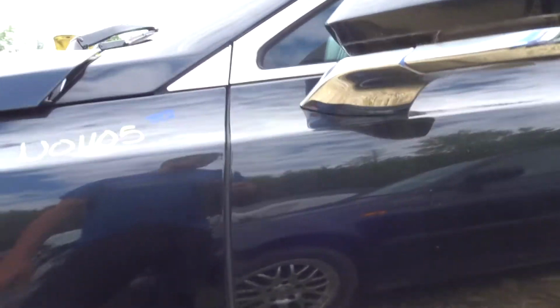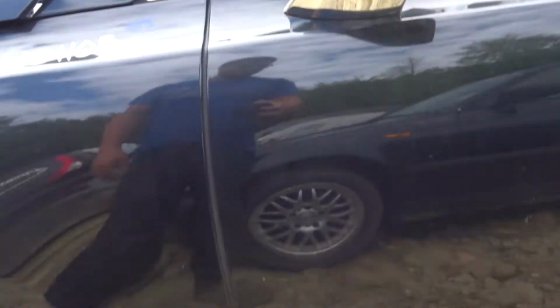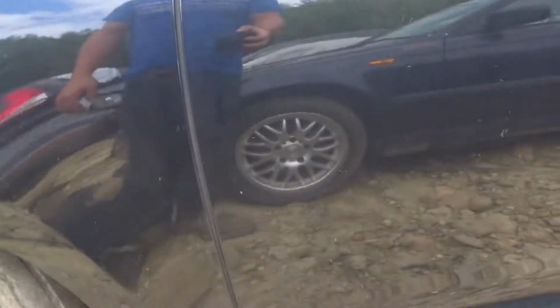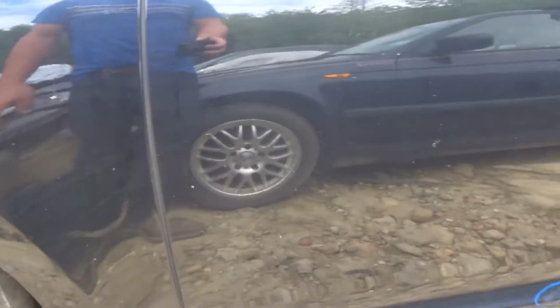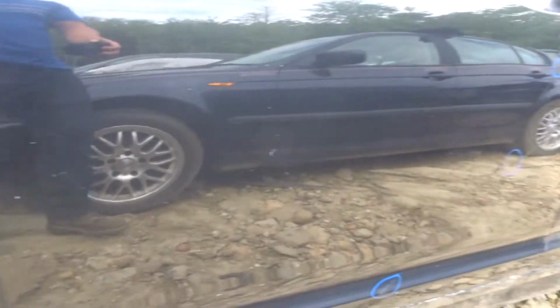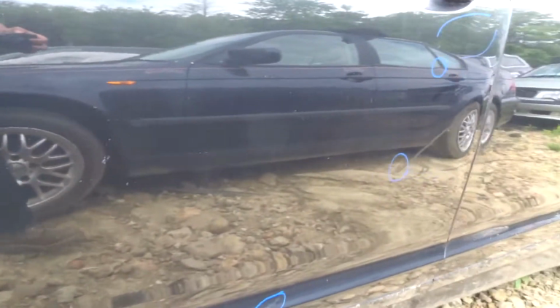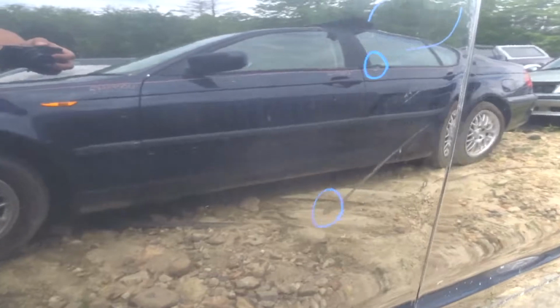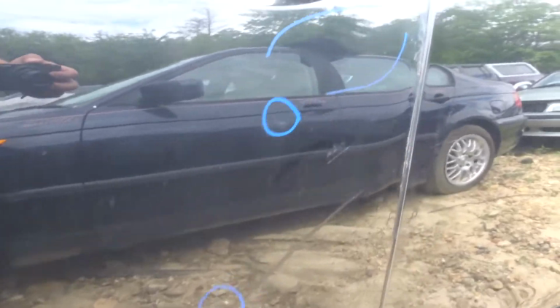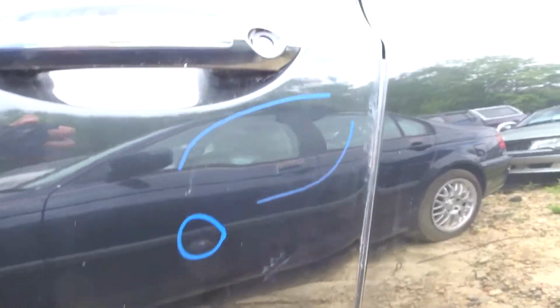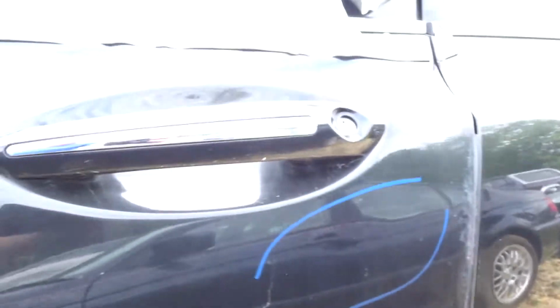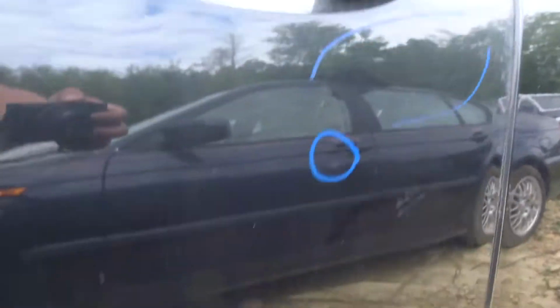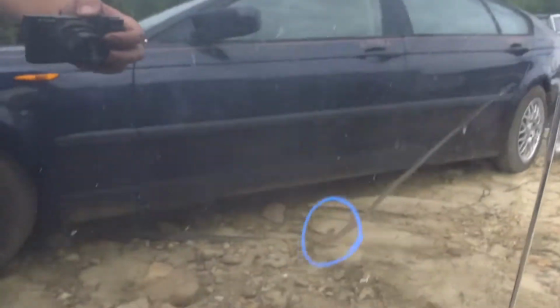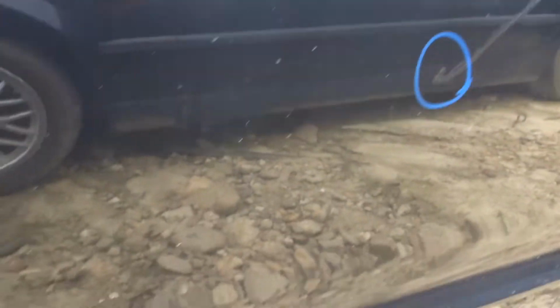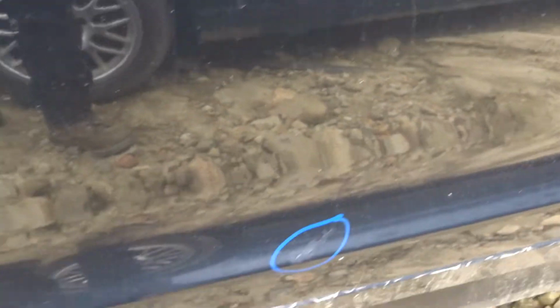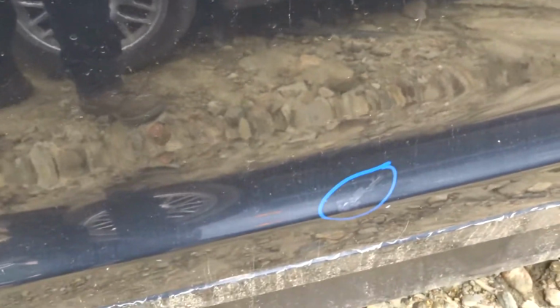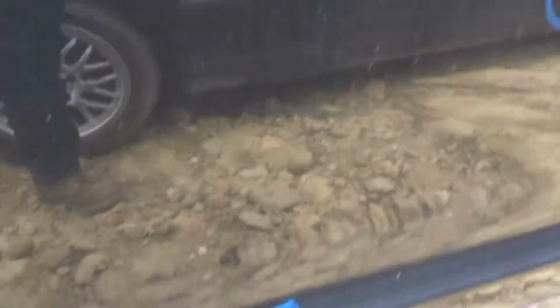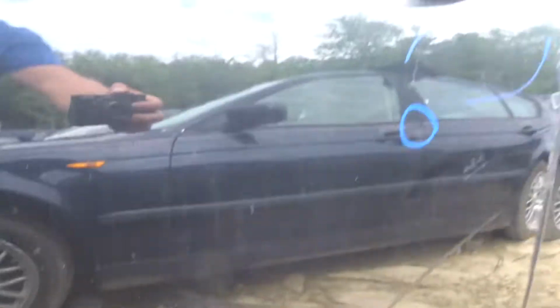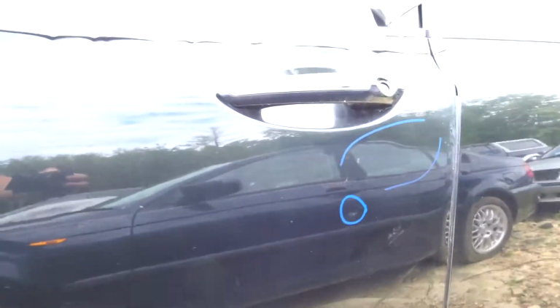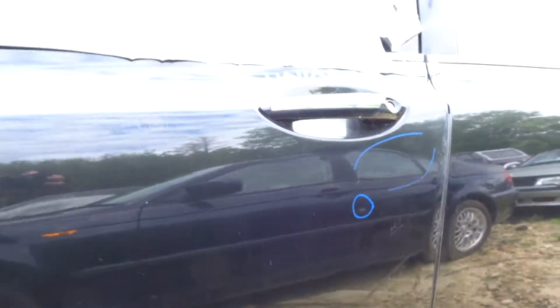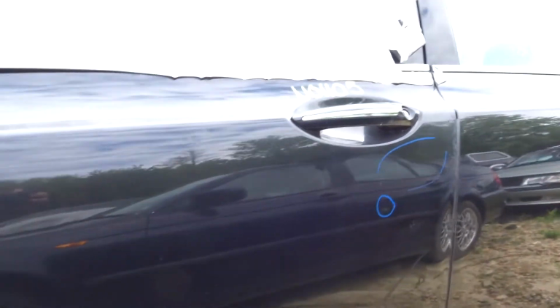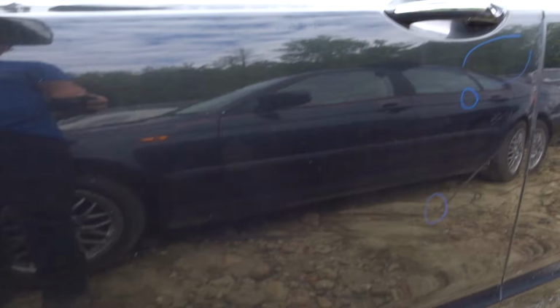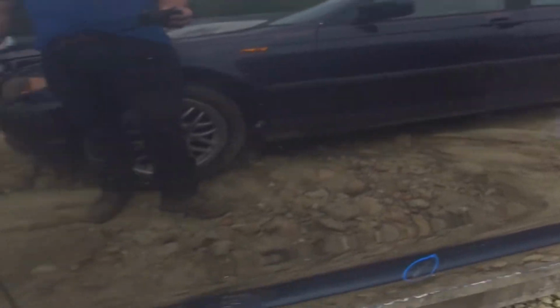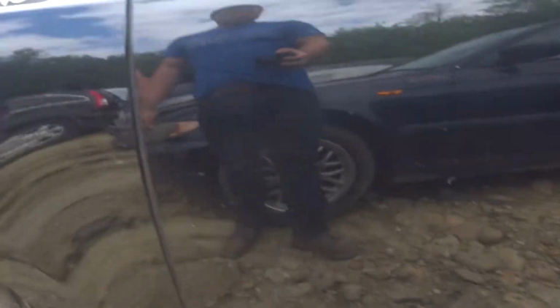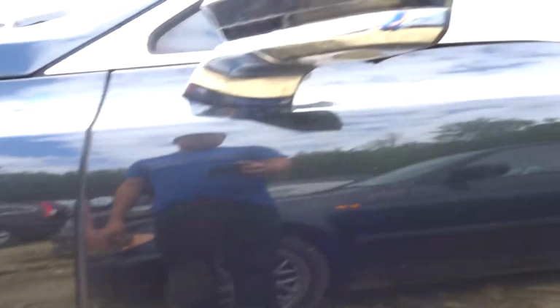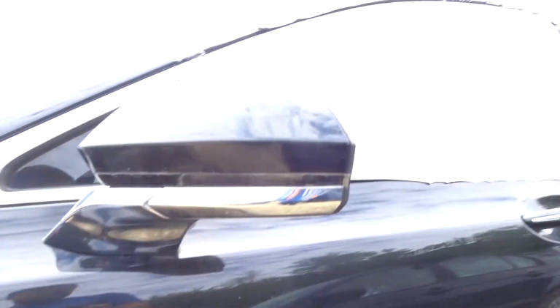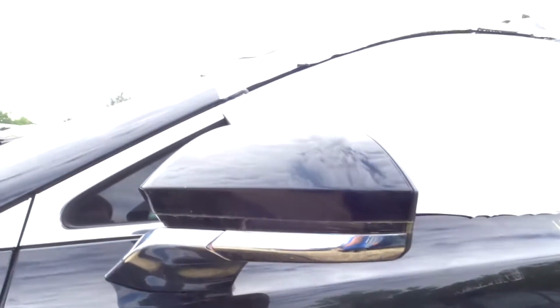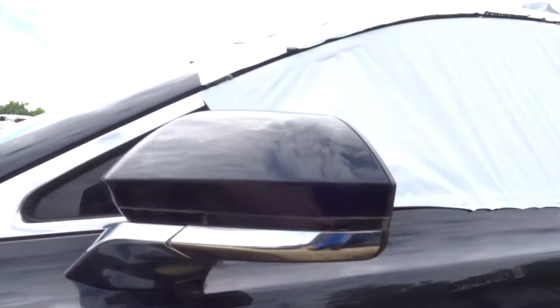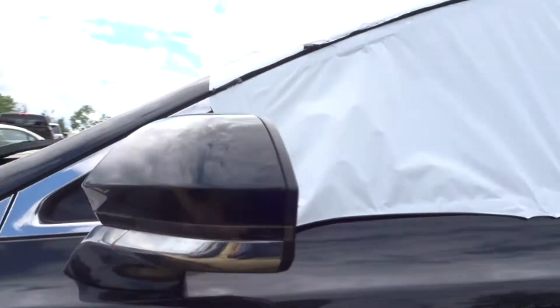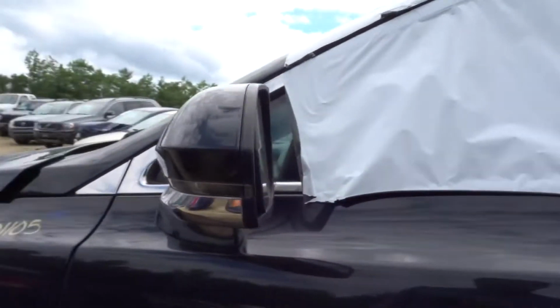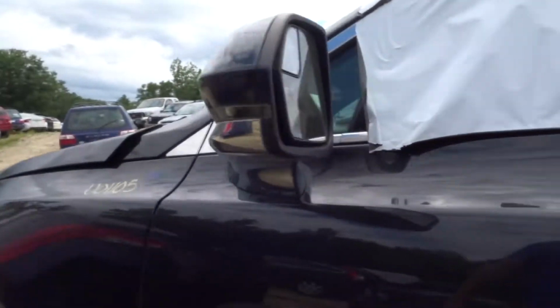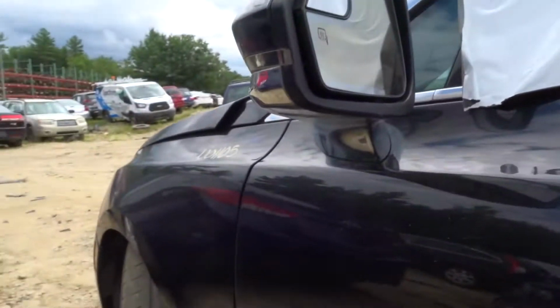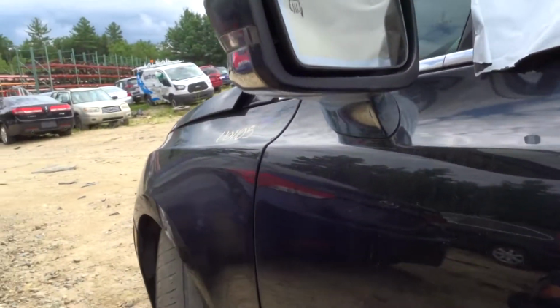Left front door — a couple of pings around the door handle, you got a little finish damage listed on it as well, but overall not too bad. Got a good left door mirror, power, body color cover, heated.